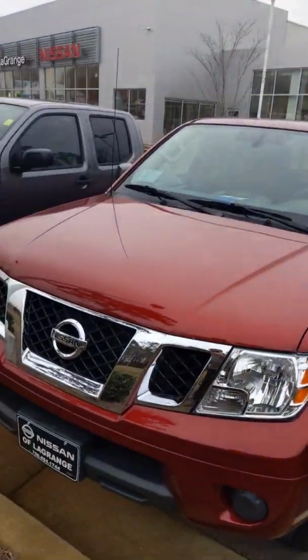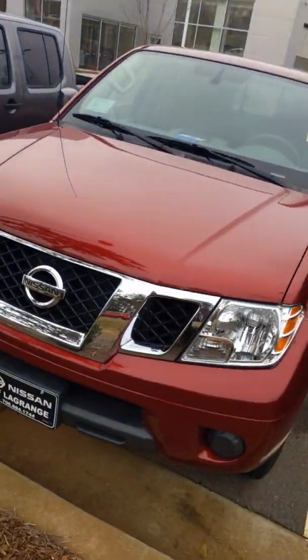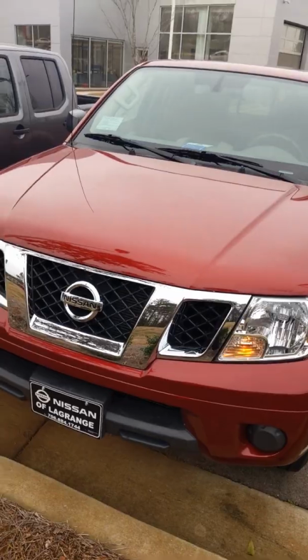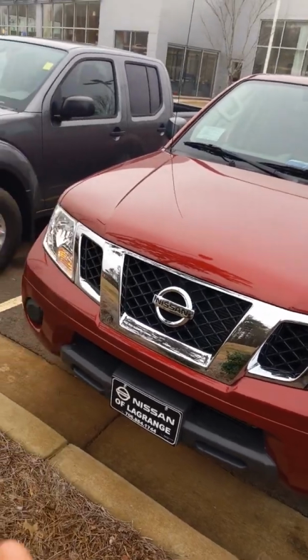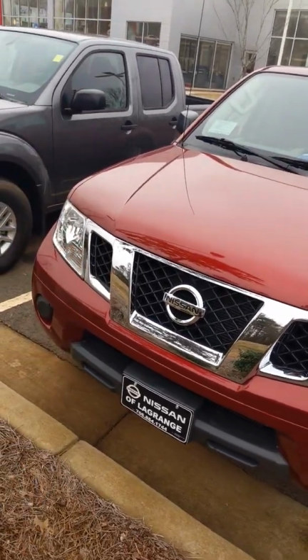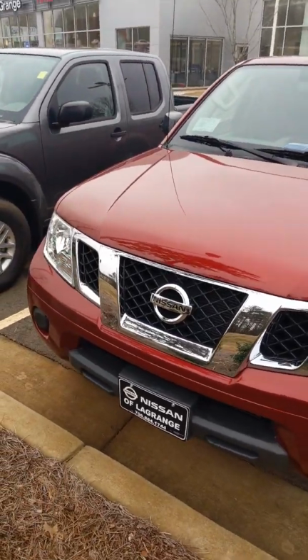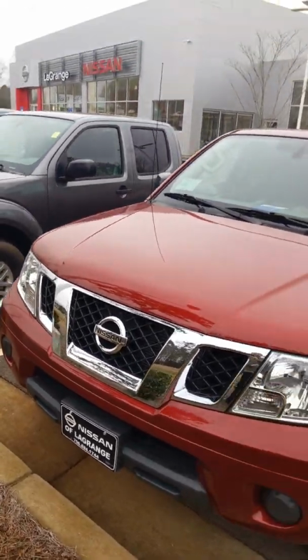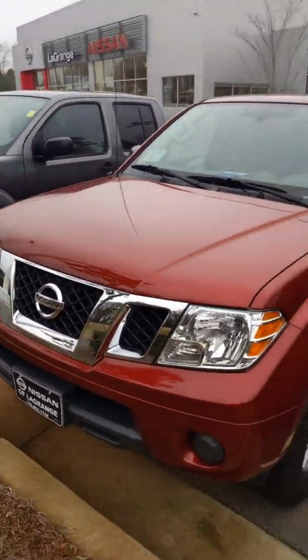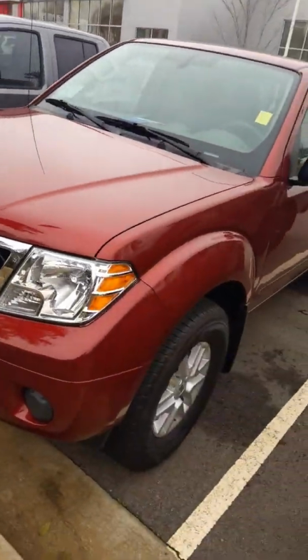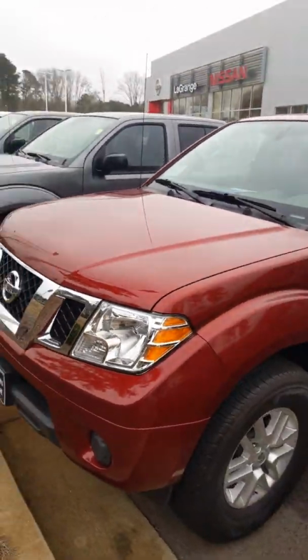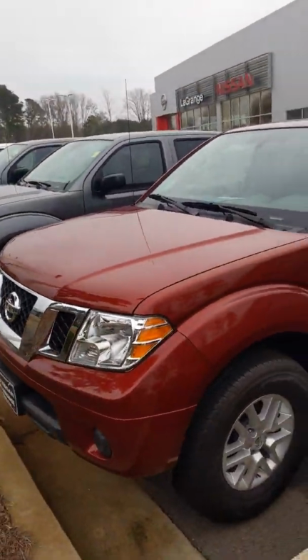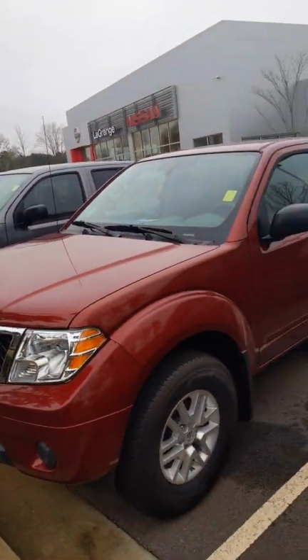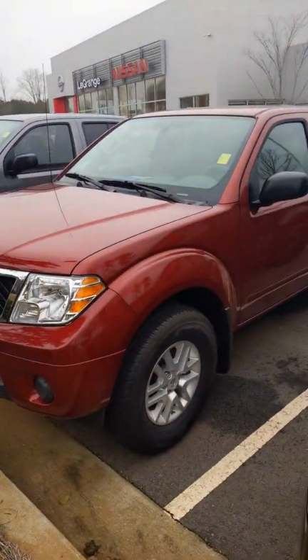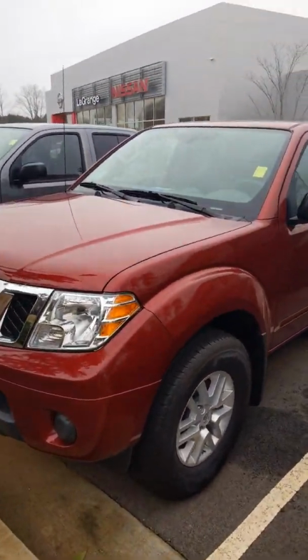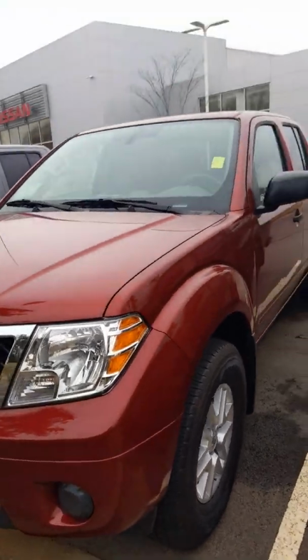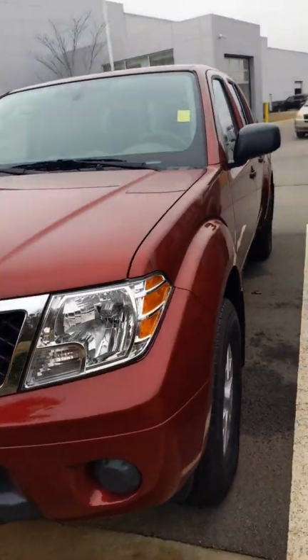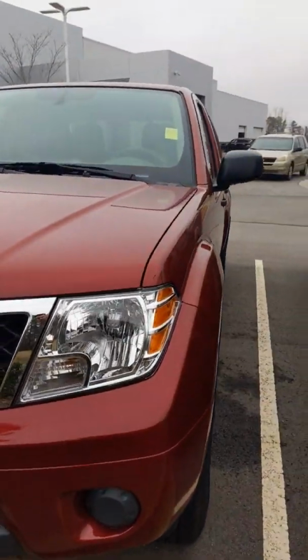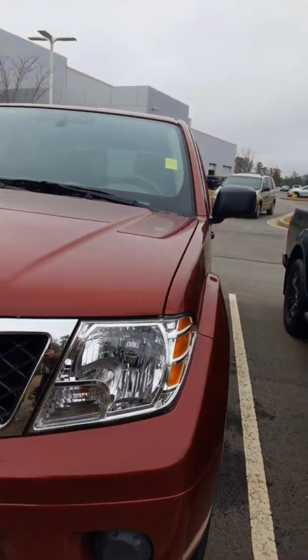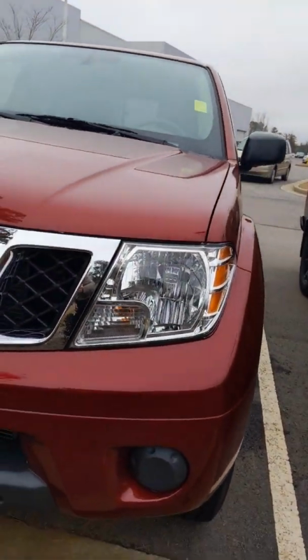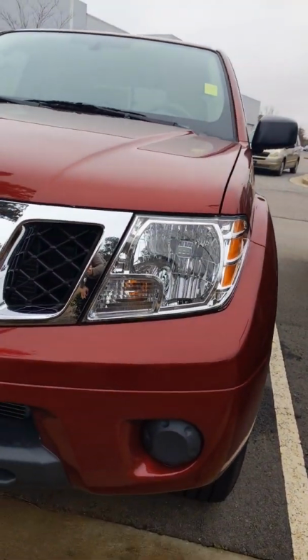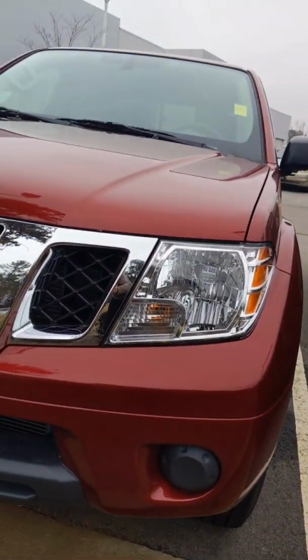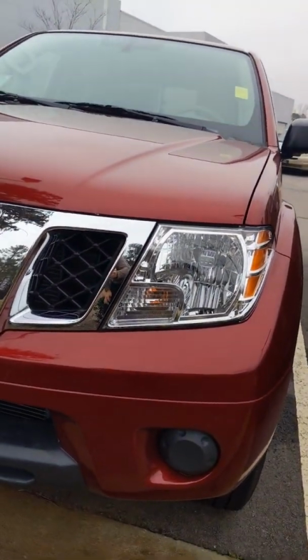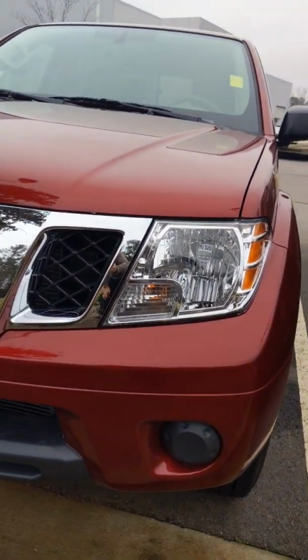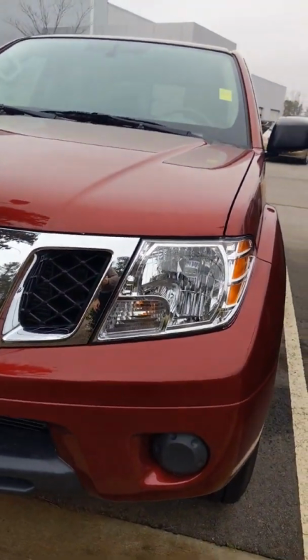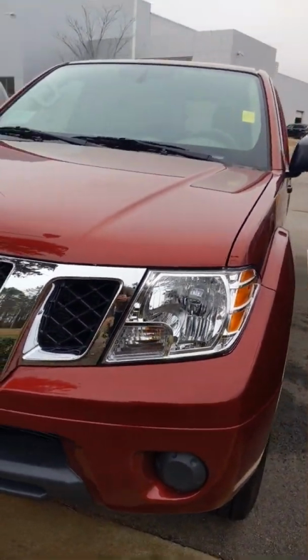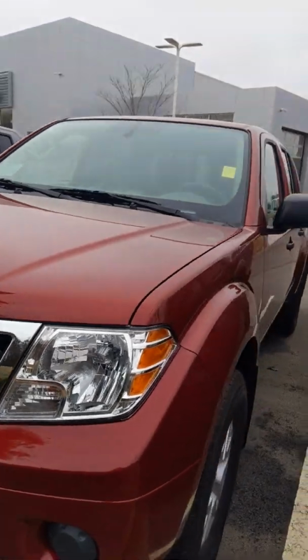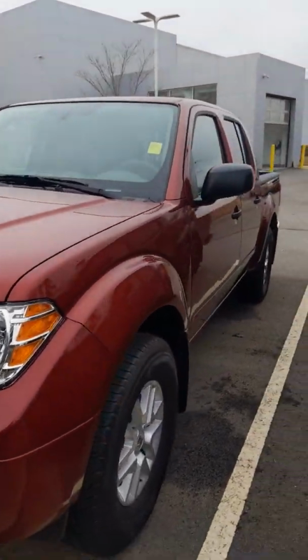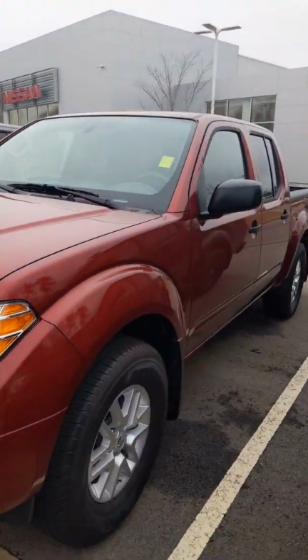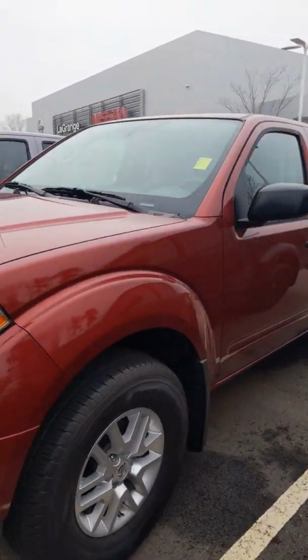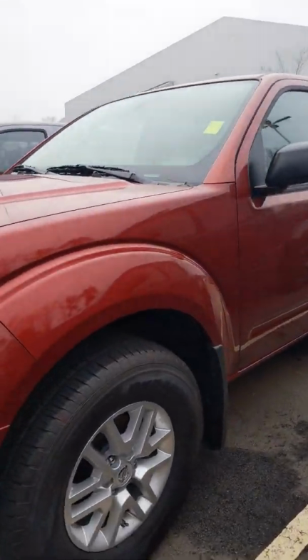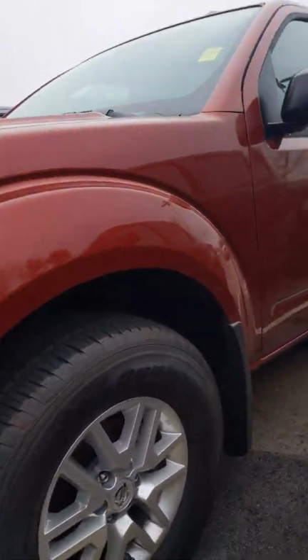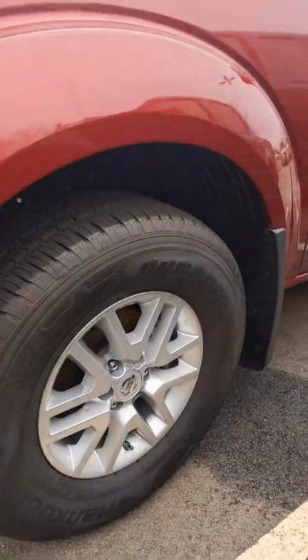I just happened to choose this Frontier to shoot a video of. It's going to be a nice red, it's going to have these beautiful large headlights, and of course it's going to come with these alloy rims.